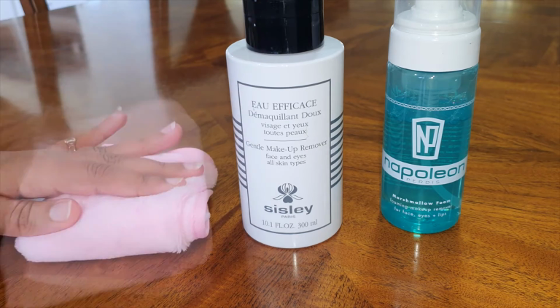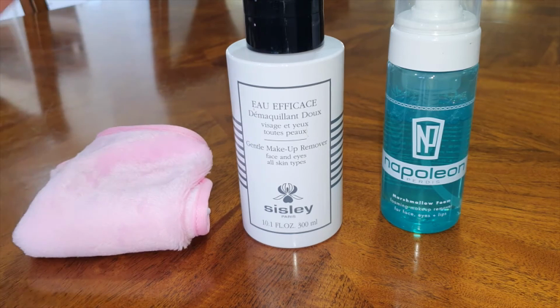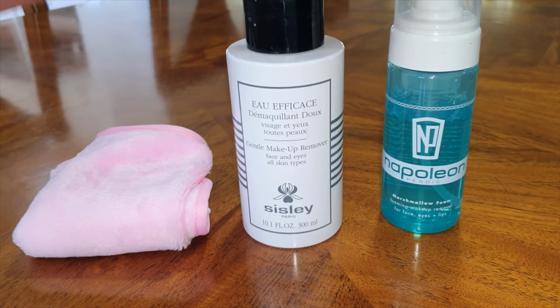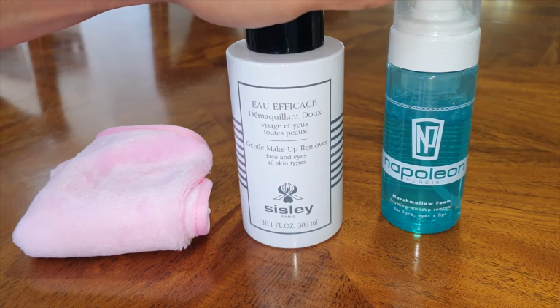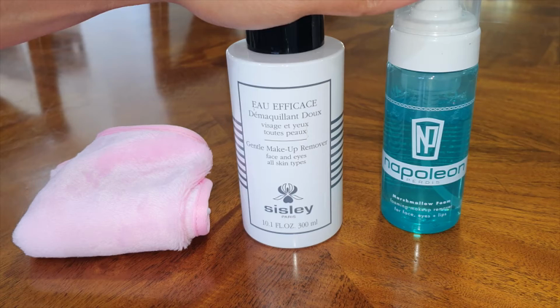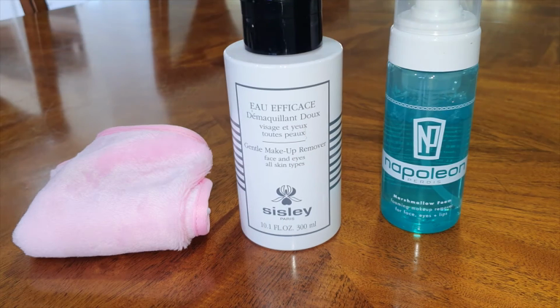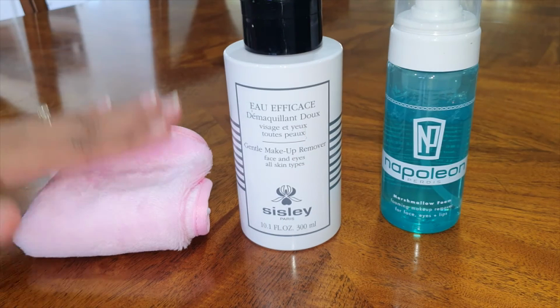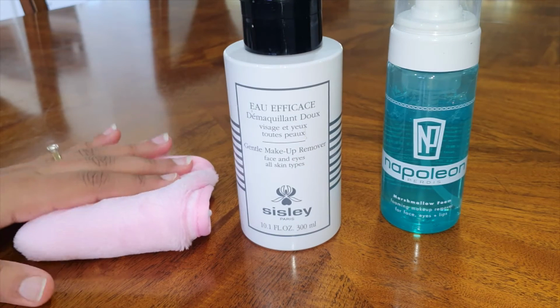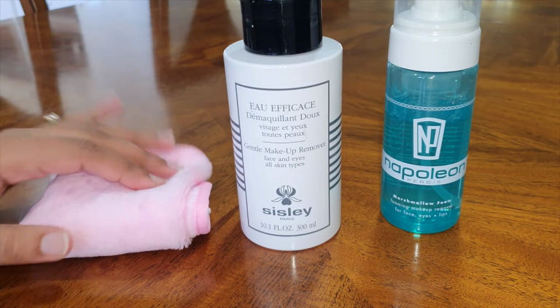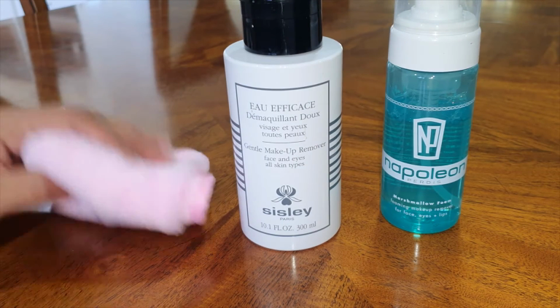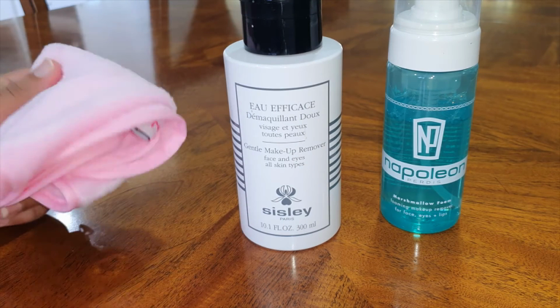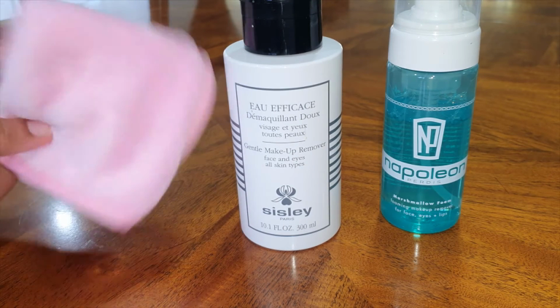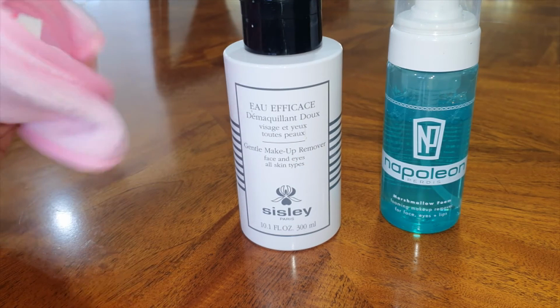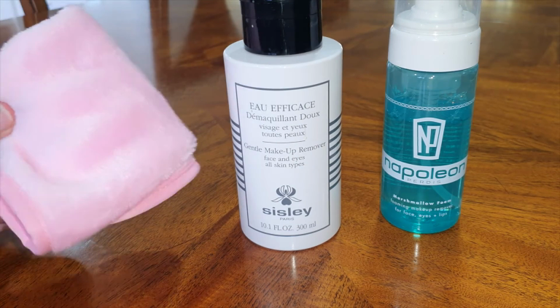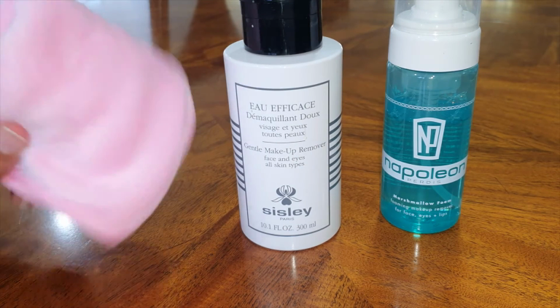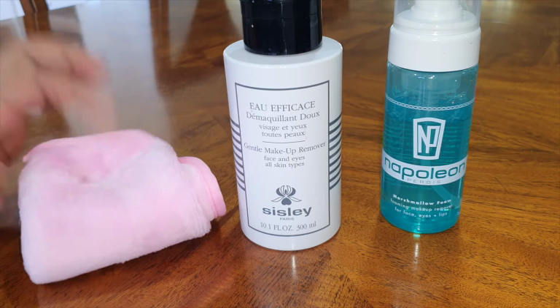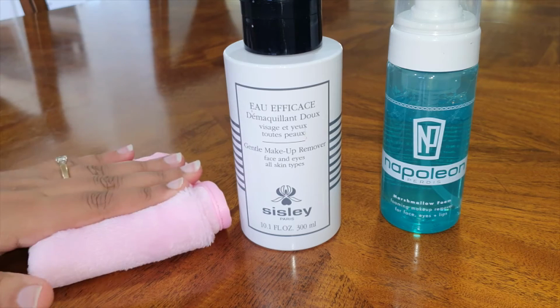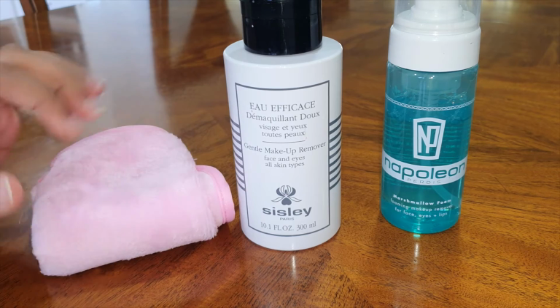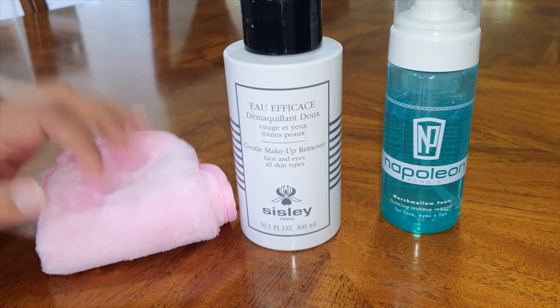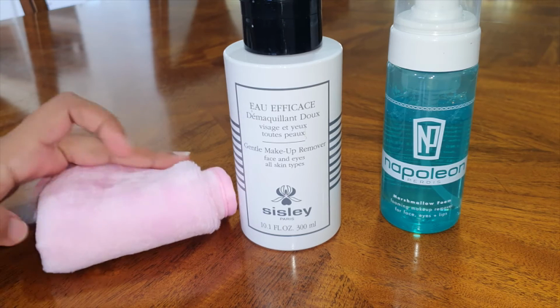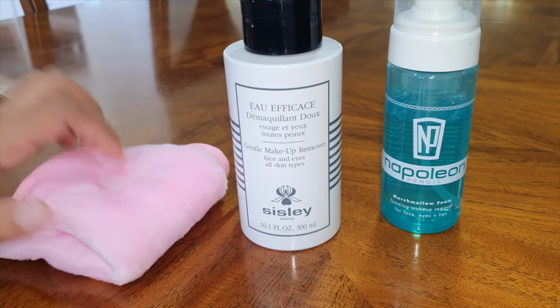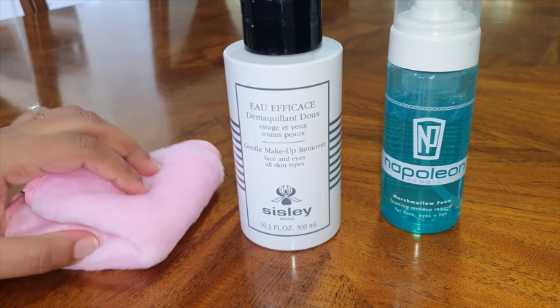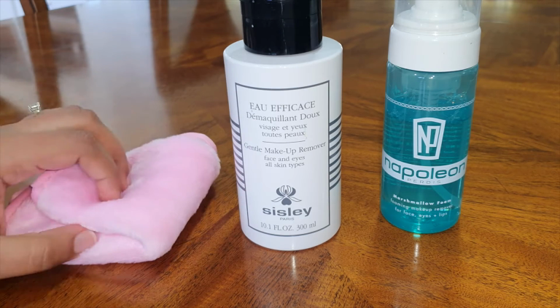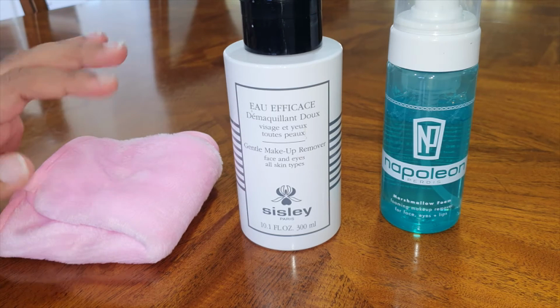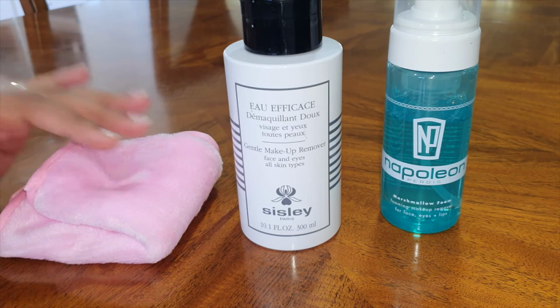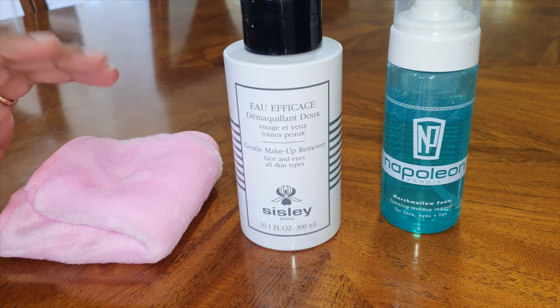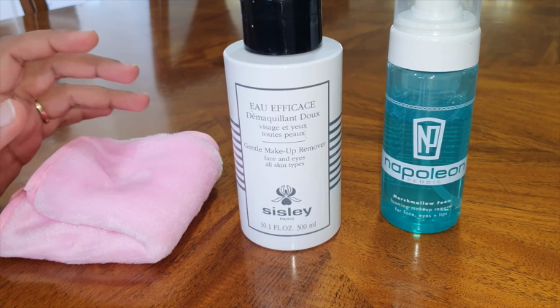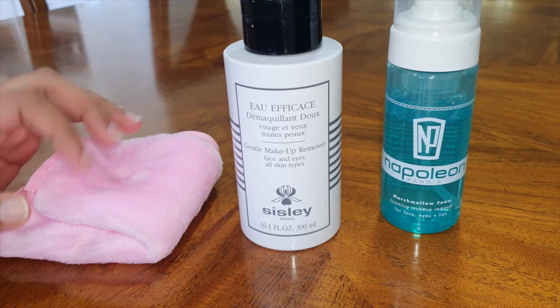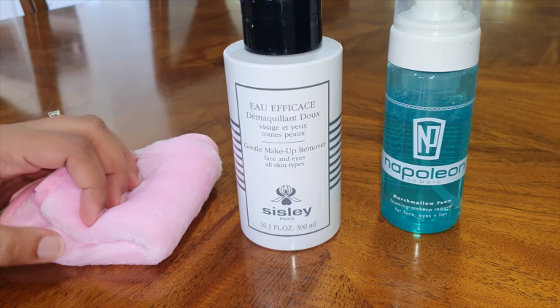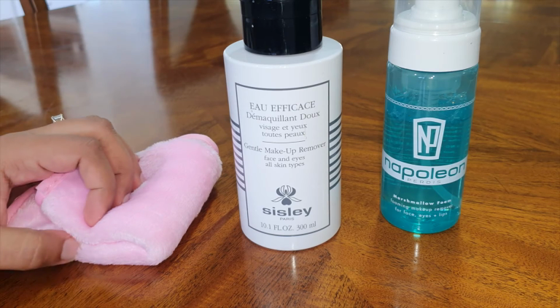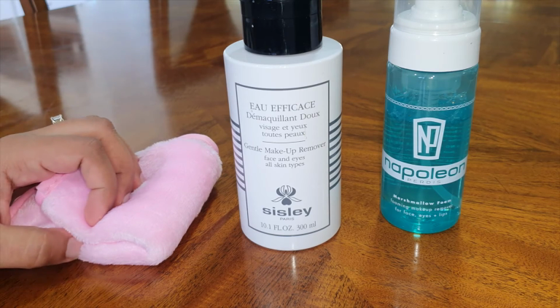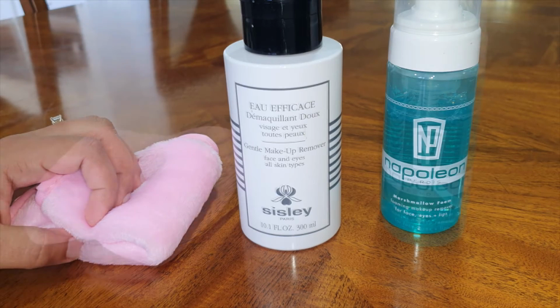The Napoleon Perdis and Sisley were bought from stores, and this one was bought on the Wish app. The reason I bought it is because I saw quite a few ads for what I think is called the Face Halo, which is a microfiber cloth where you just wet it and wipe your makeup off.